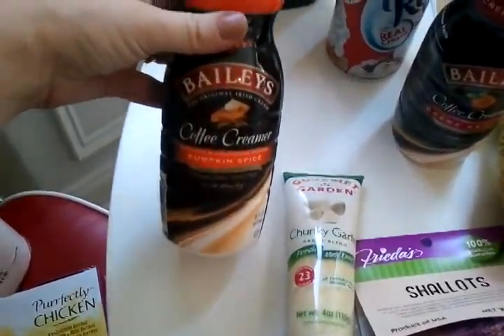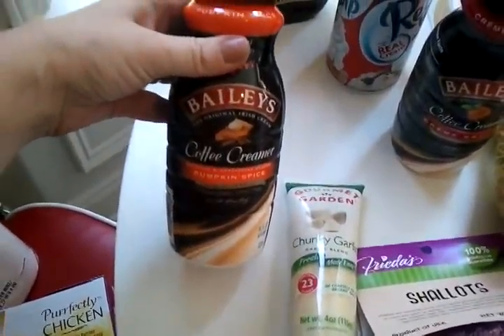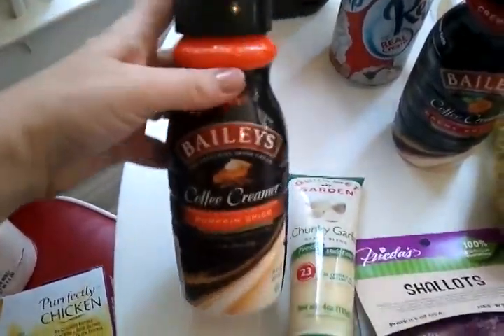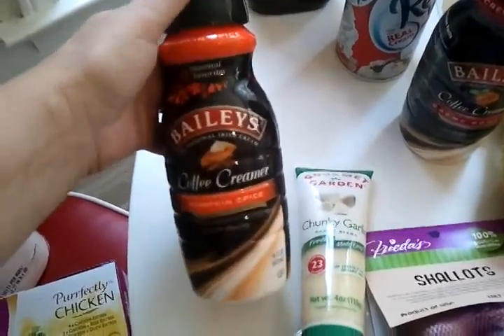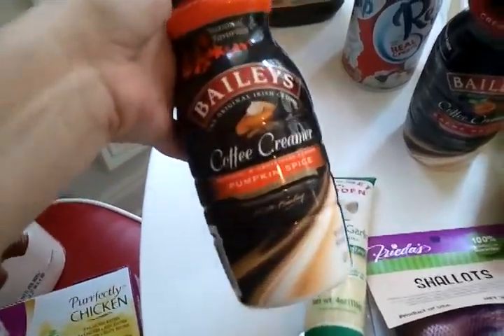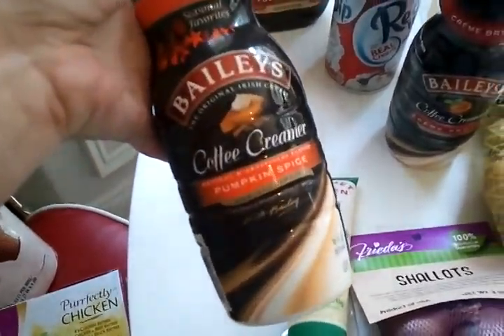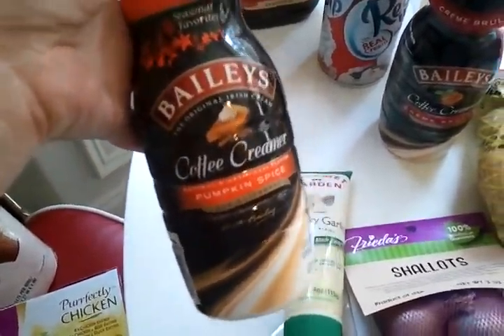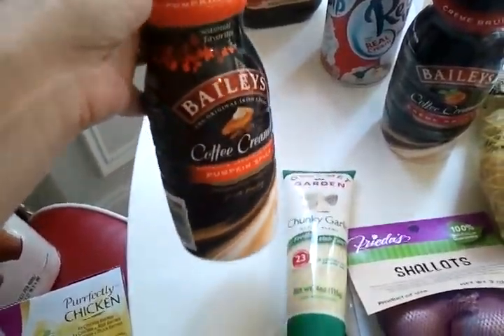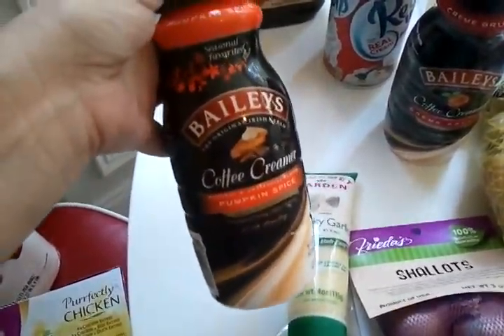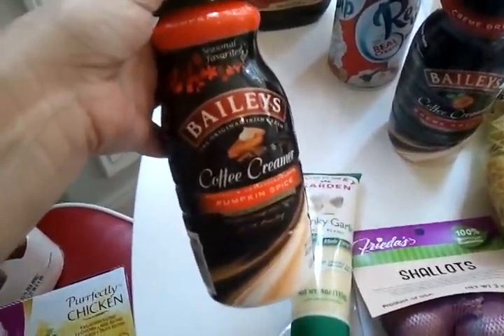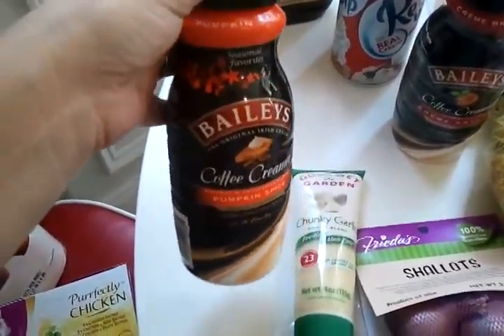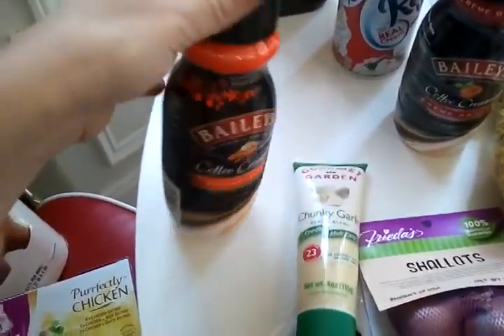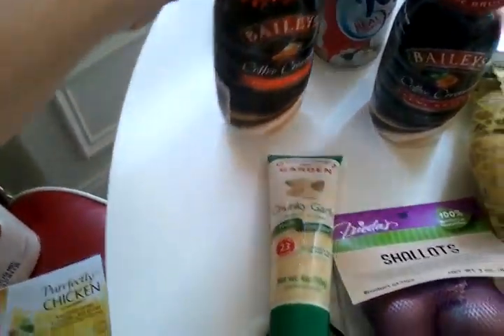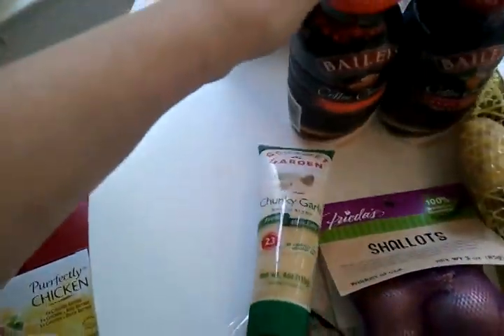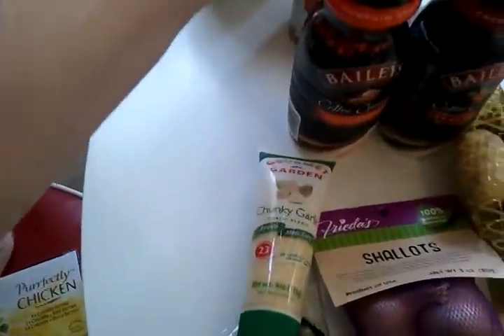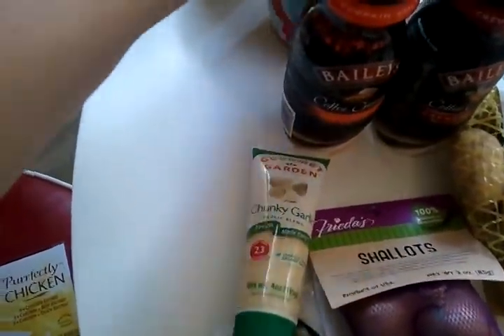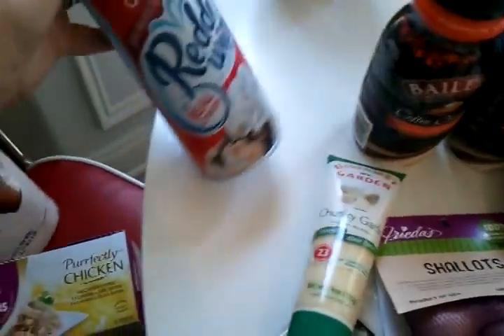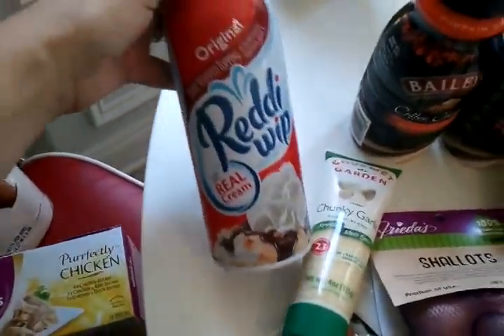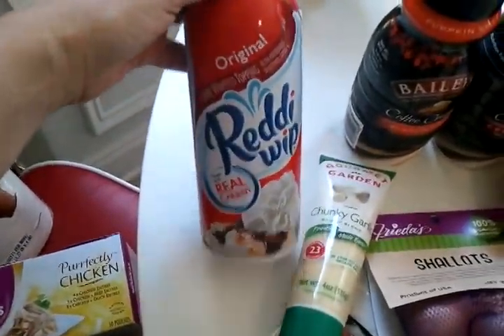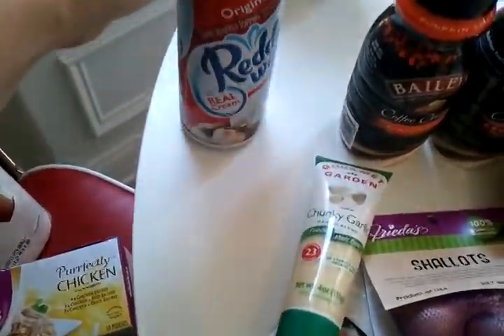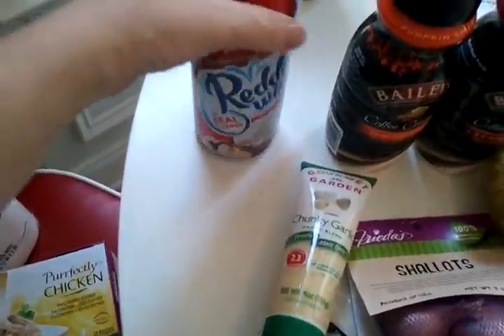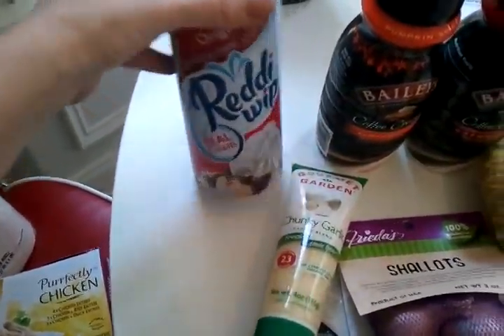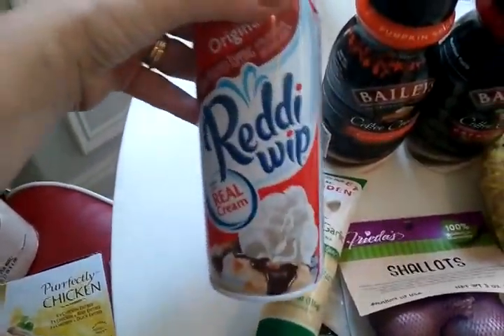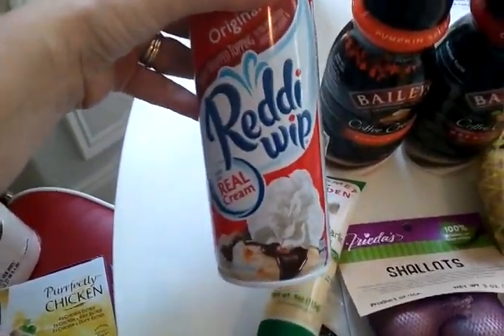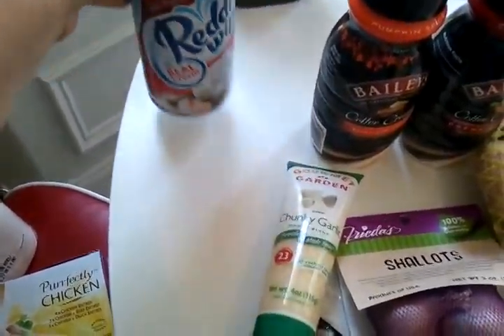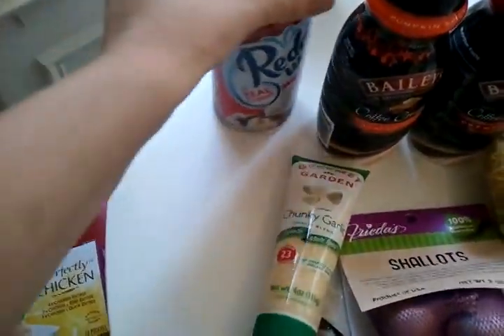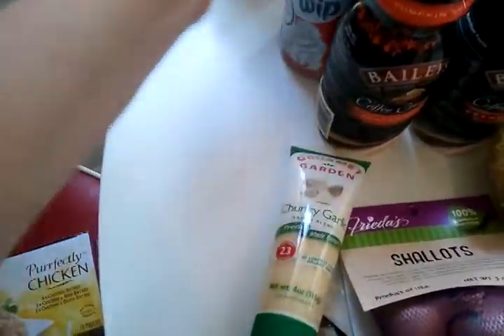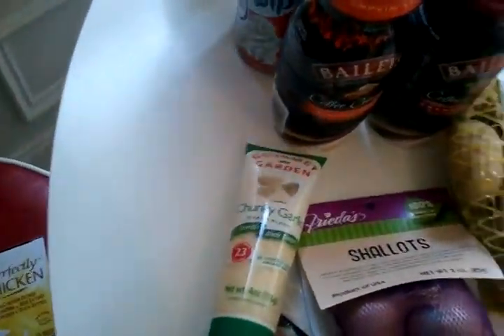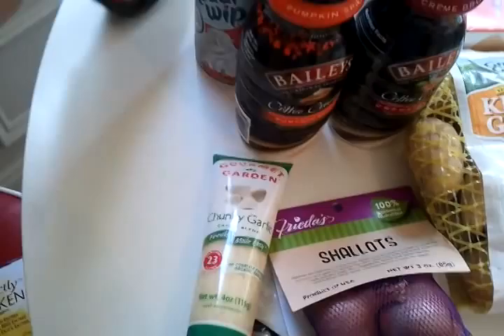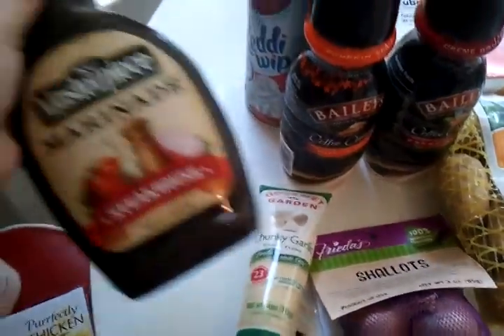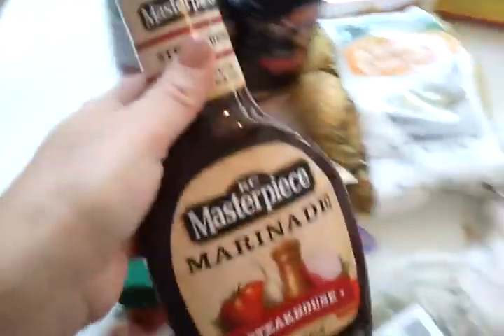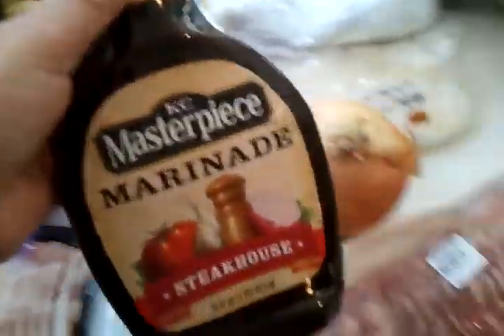I'm gonna have to be really careful with the pumpkin spice — I can't have too much cinnamon — but I couldn't pass it up. I'll be doing a review on this, and if you've tried it I would love to hear from you. I also got some whipped cream, which is for the top of the coffees.